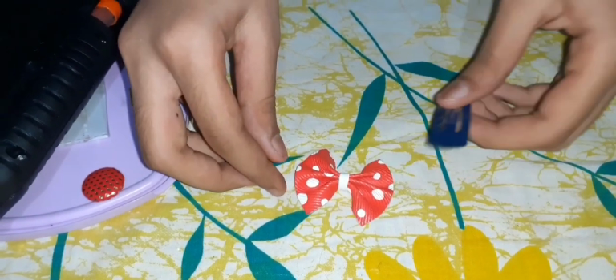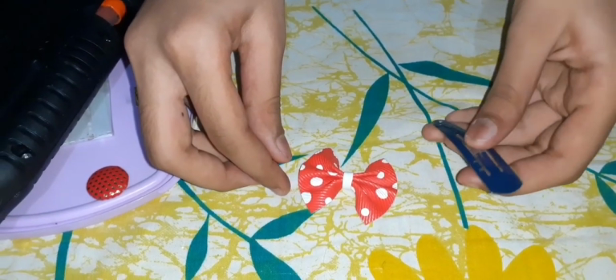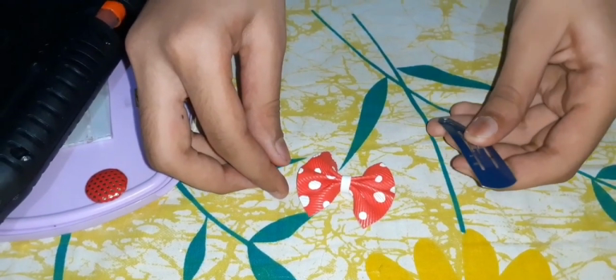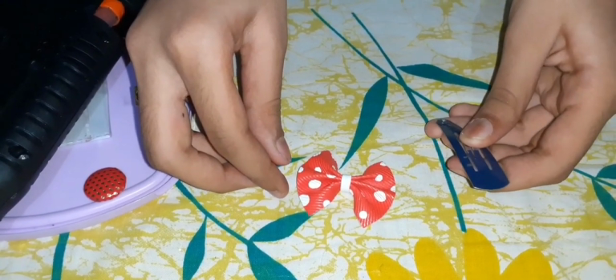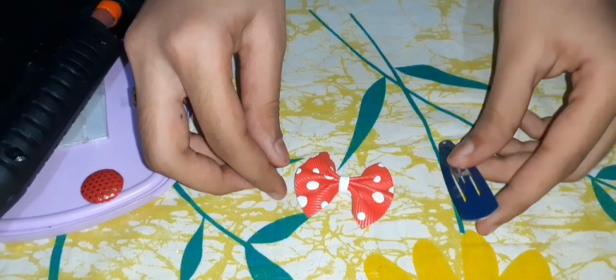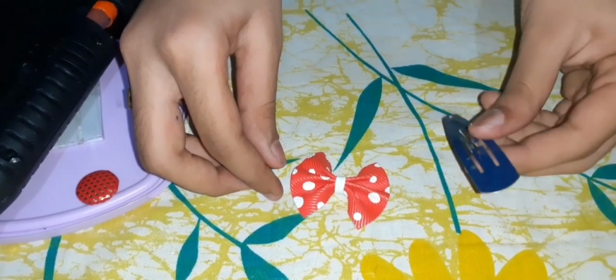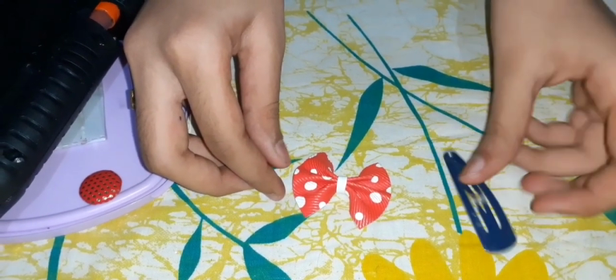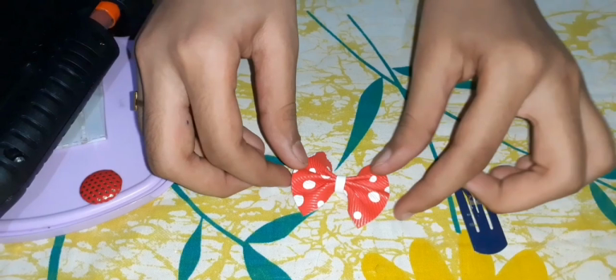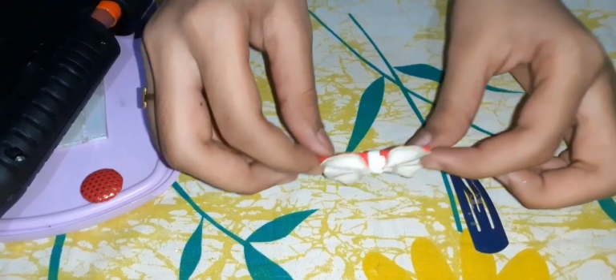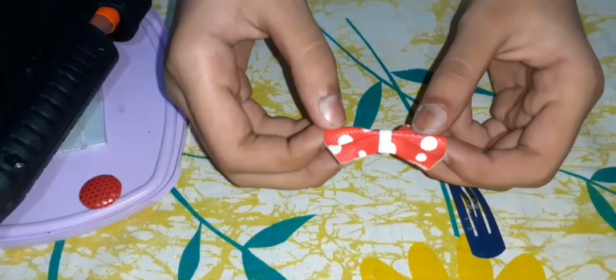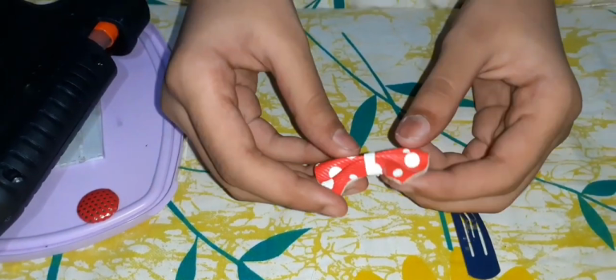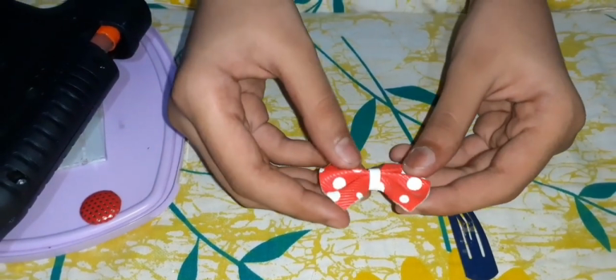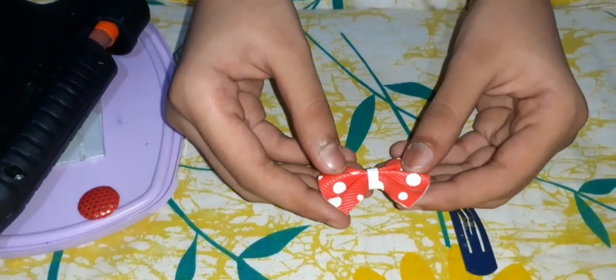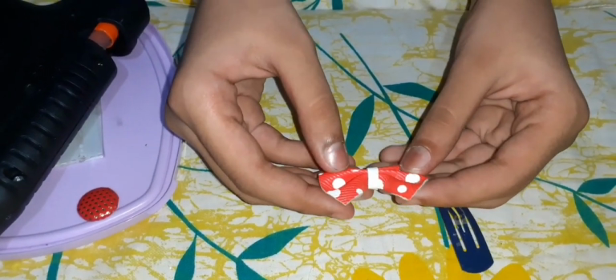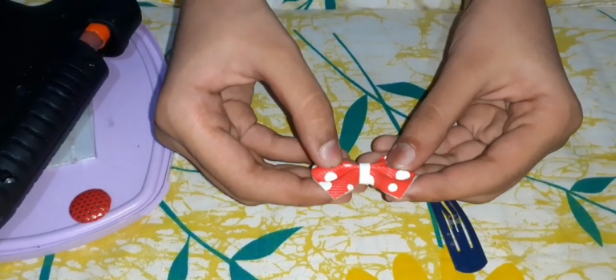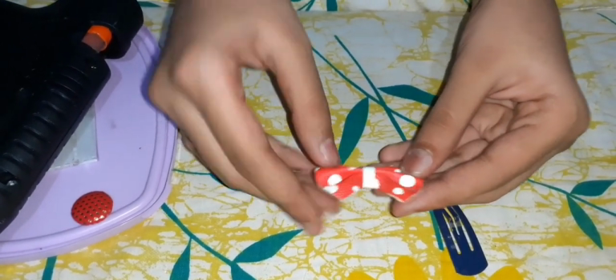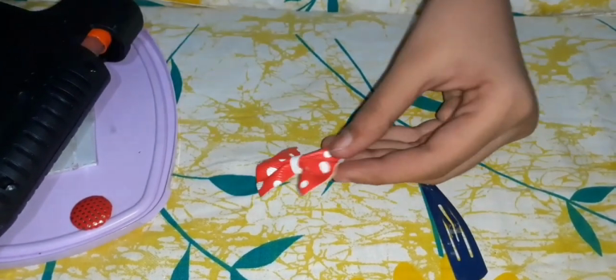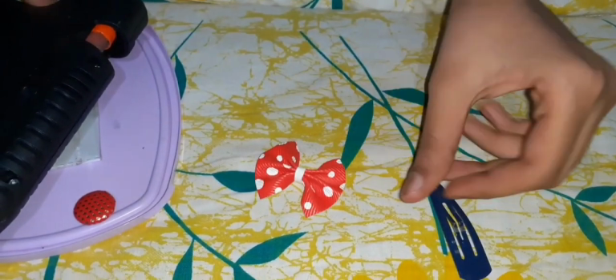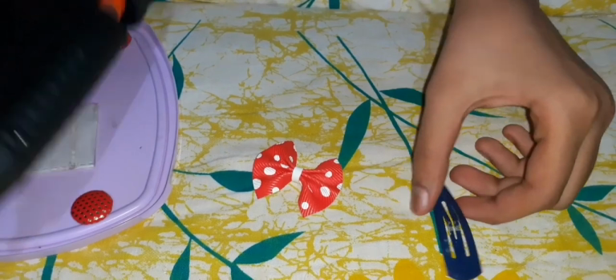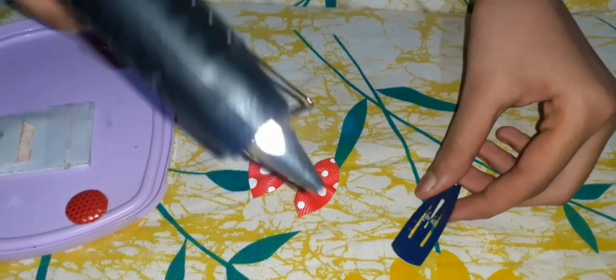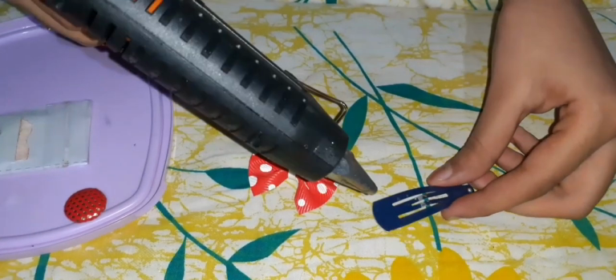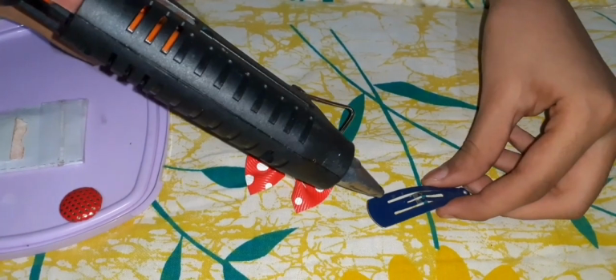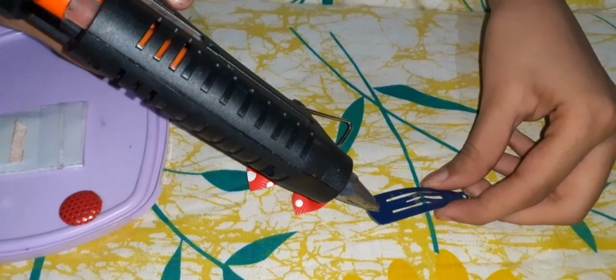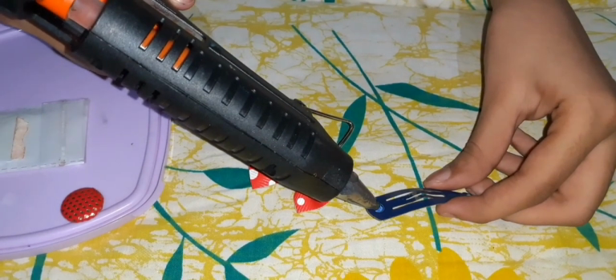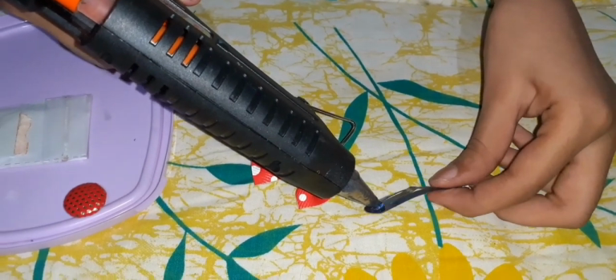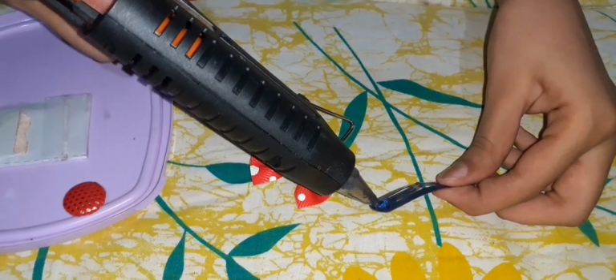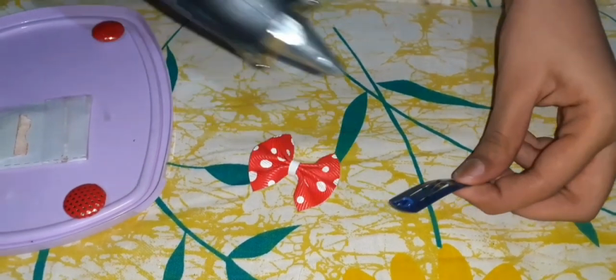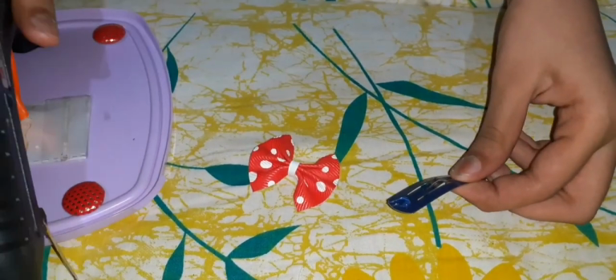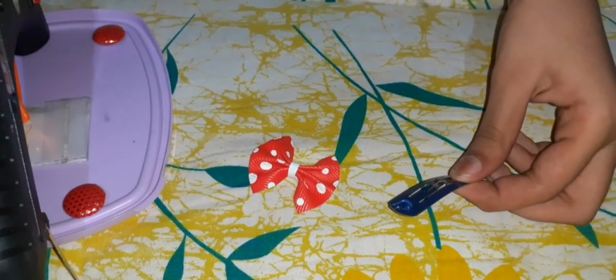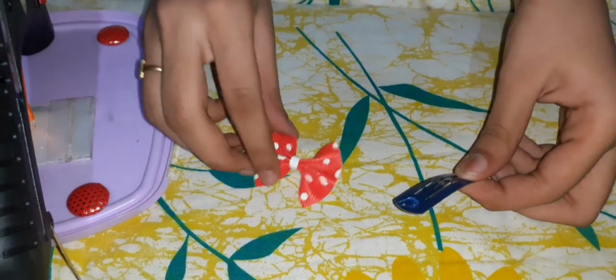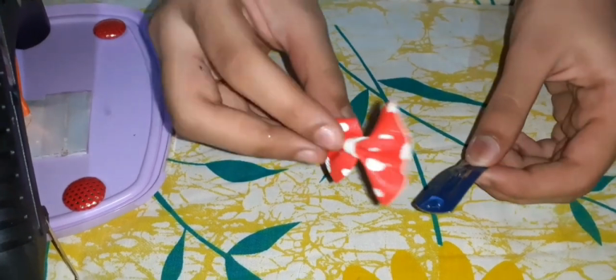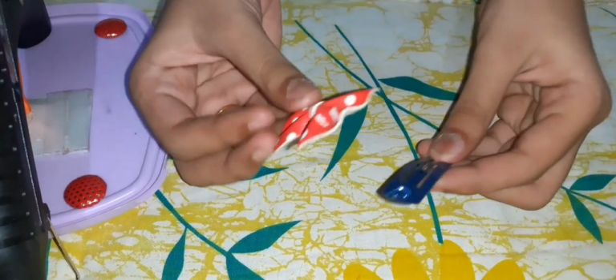Now we're going to do another clip. We have to attach a clip and a bow — this bow is from a dress. Next, take the hot glue gun, keep it on the clip, and then stick the bow onto the clip.